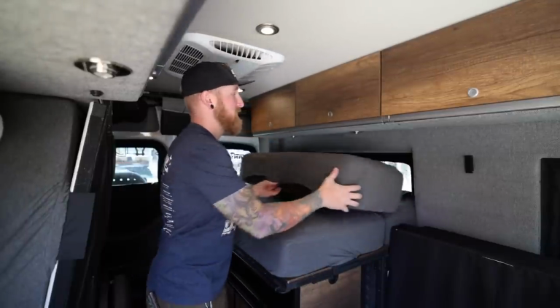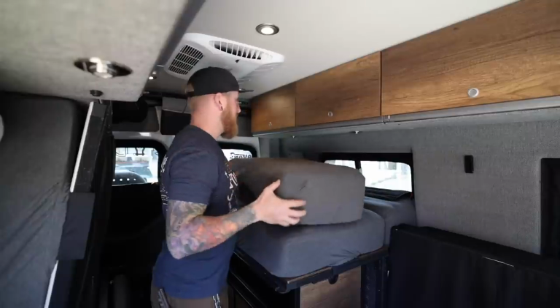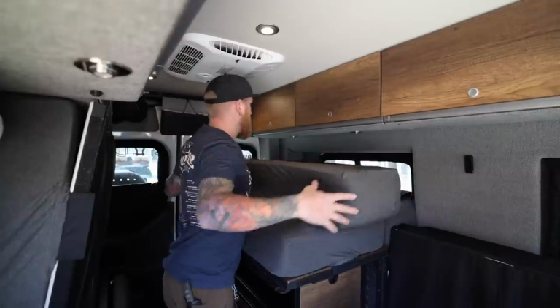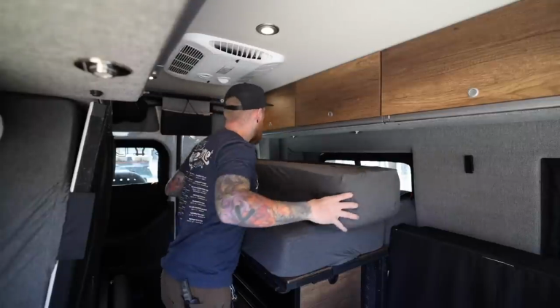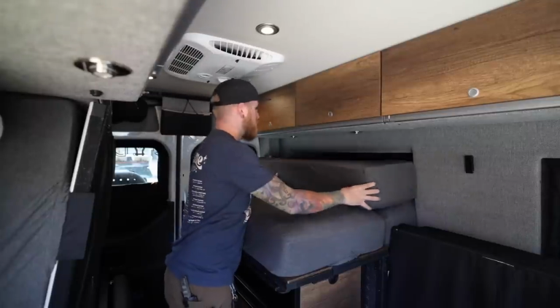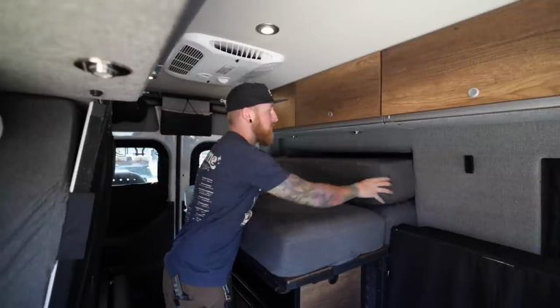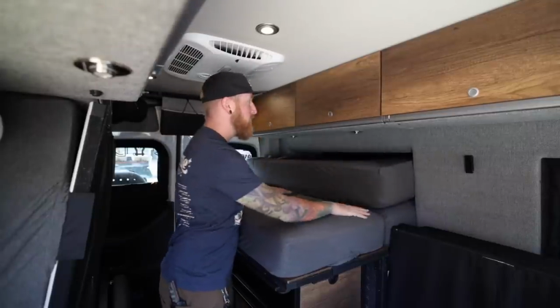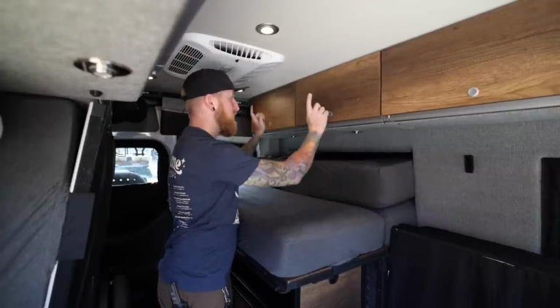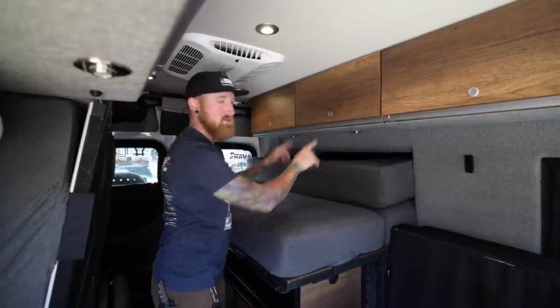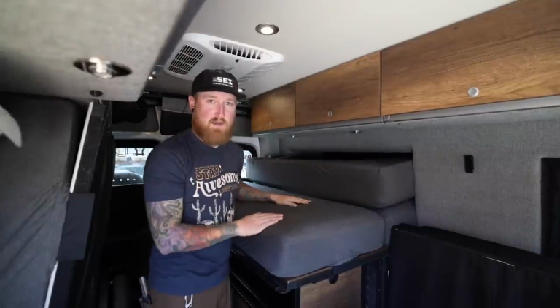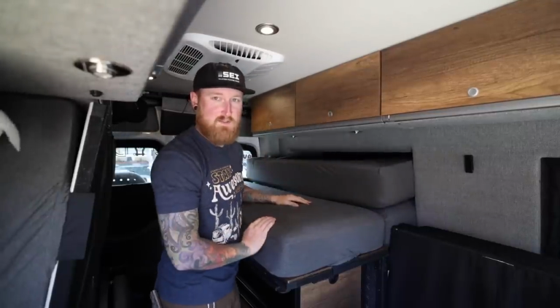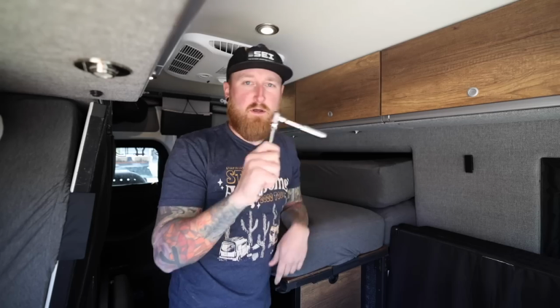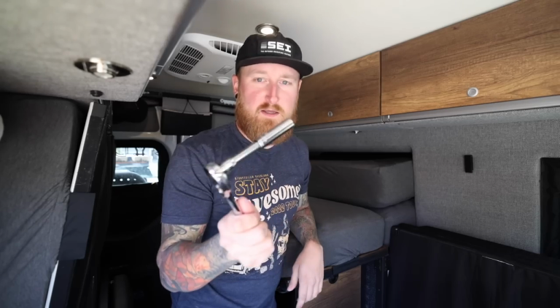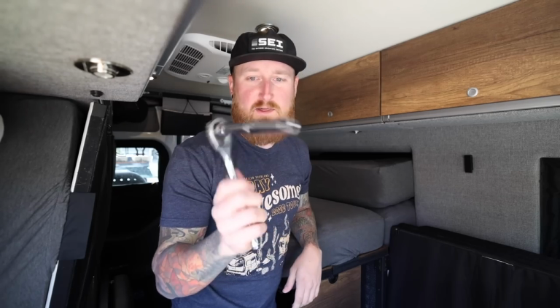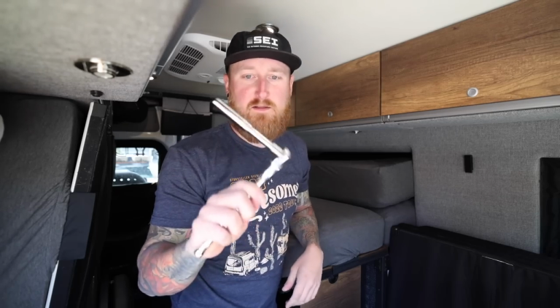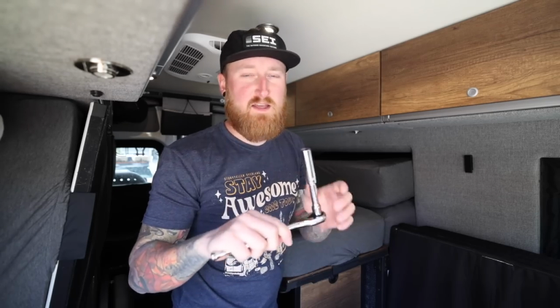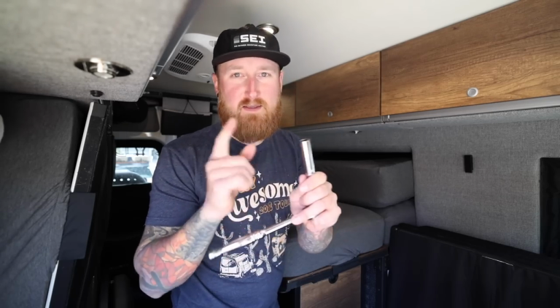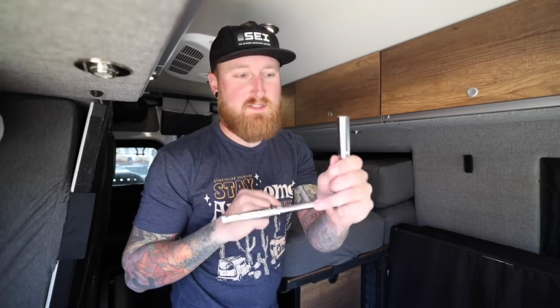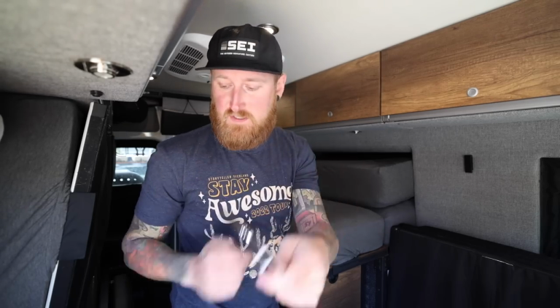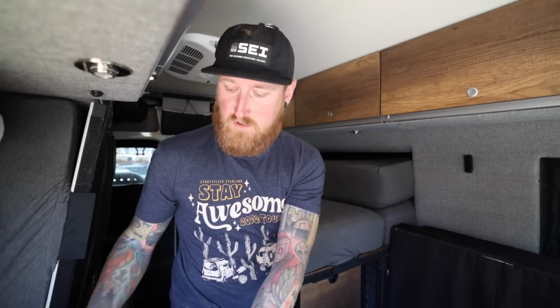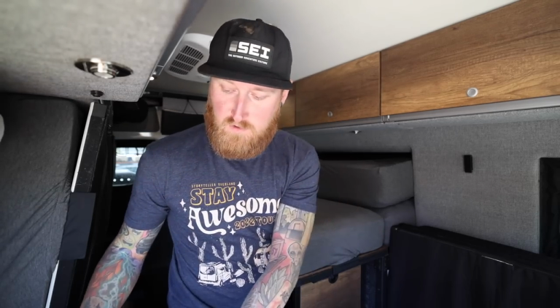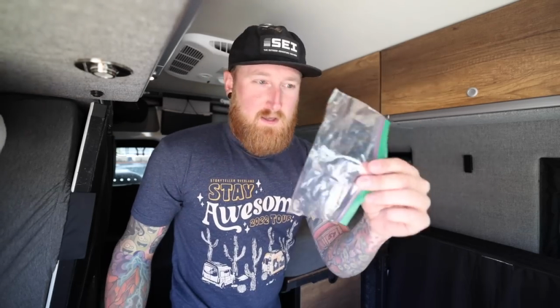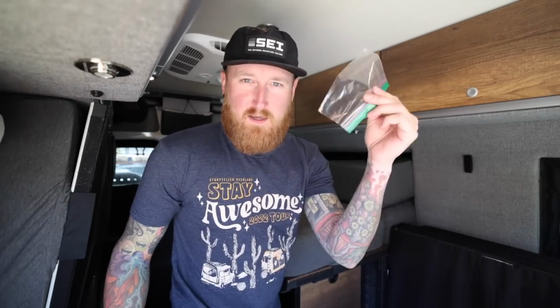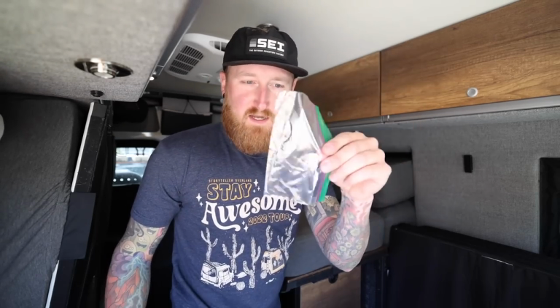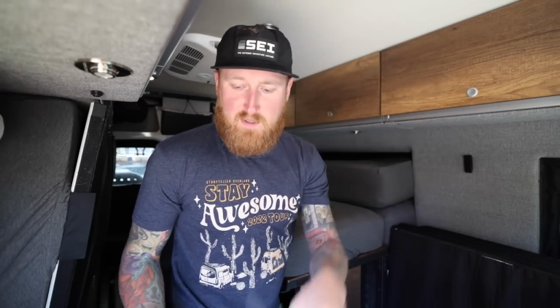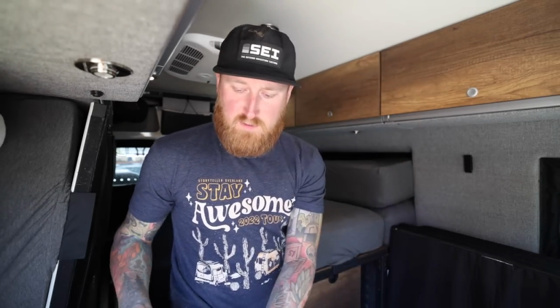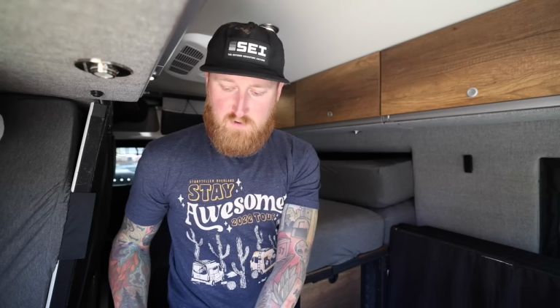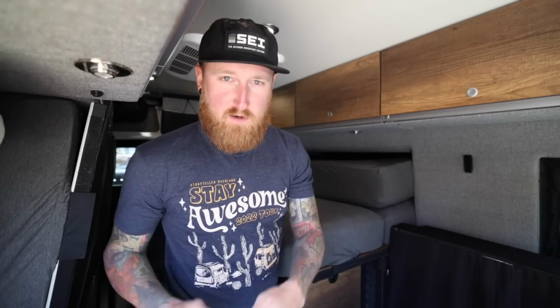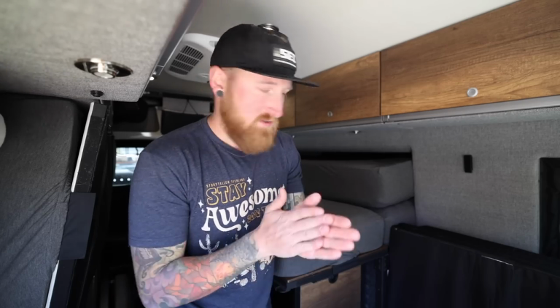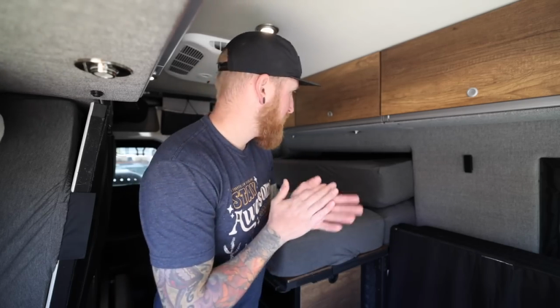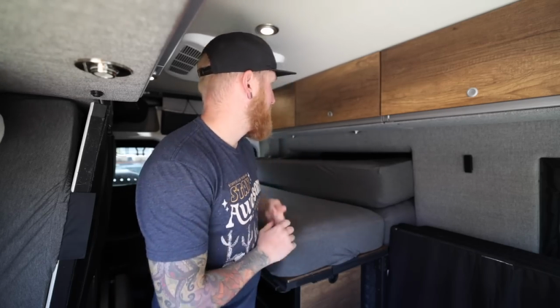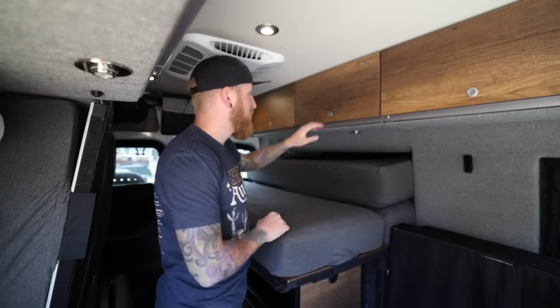Today we are going to remove these upper cabinets. All you need is a ratchet, a little extension, 7/16ths on here, and then I've just got a little baggie here to keep all of my hardware. So let's get to work.